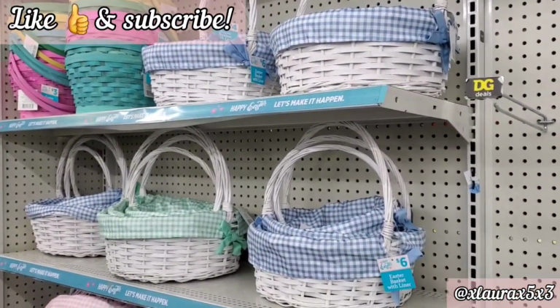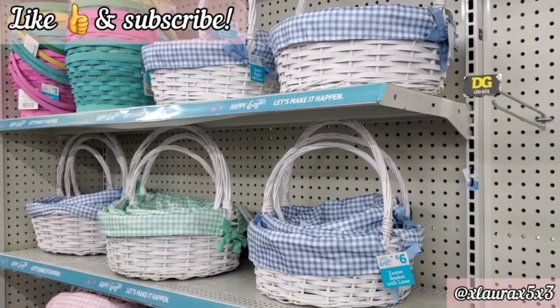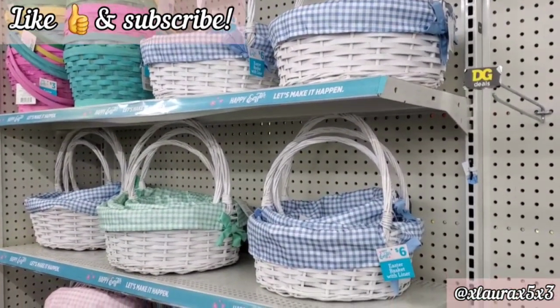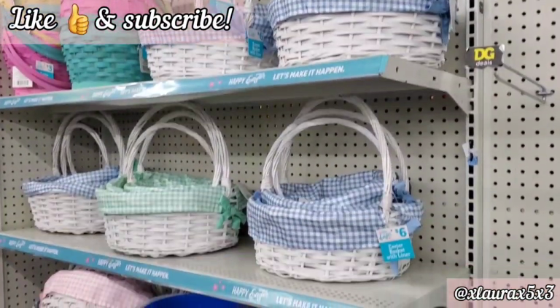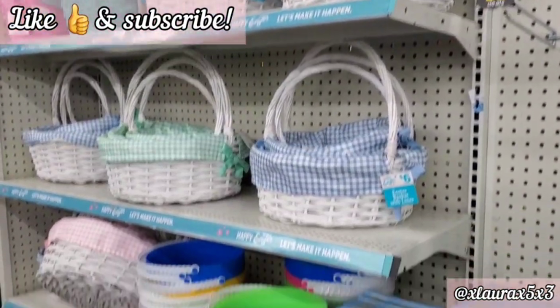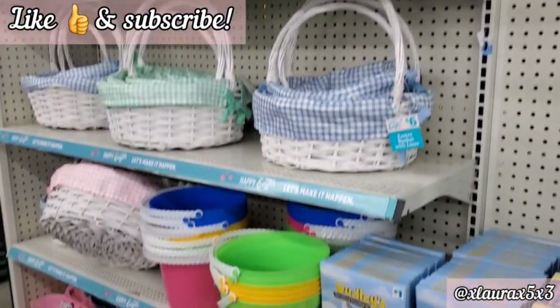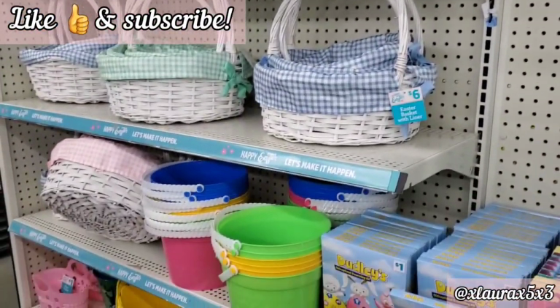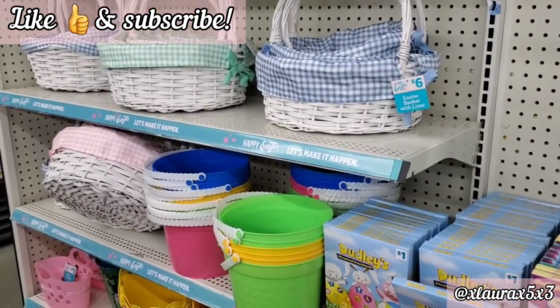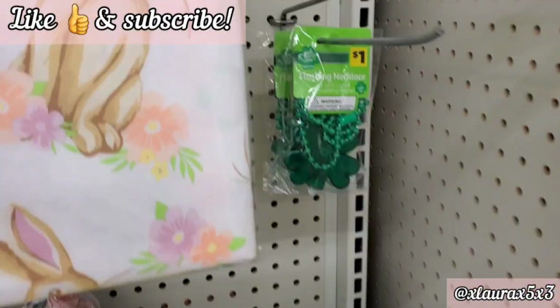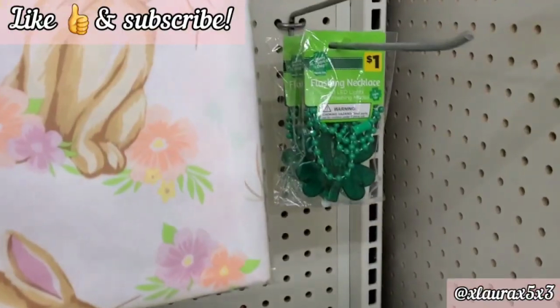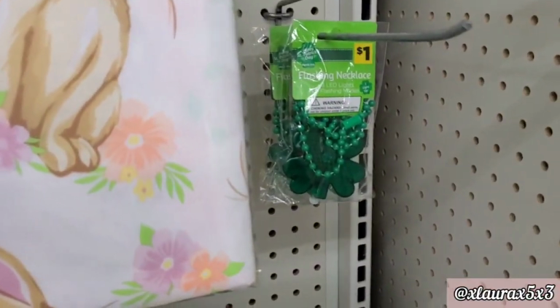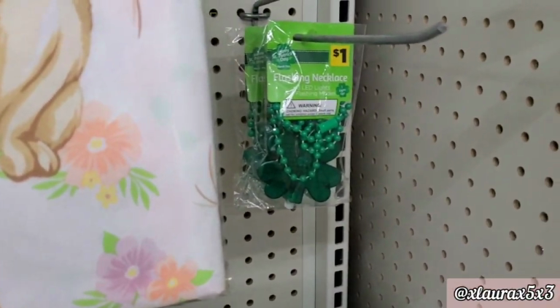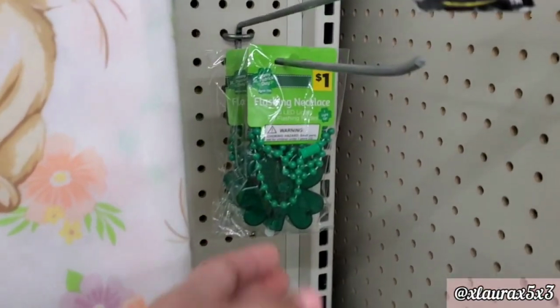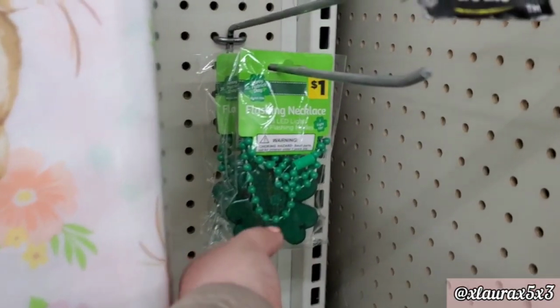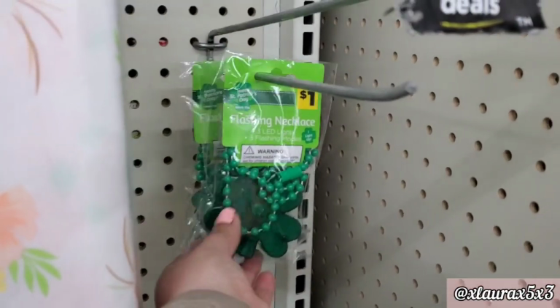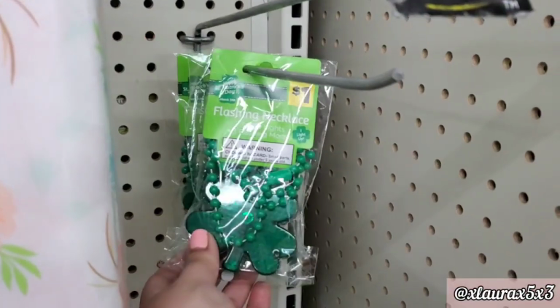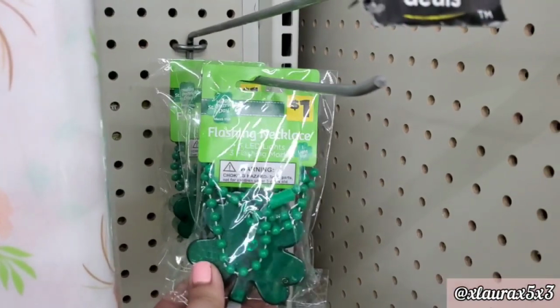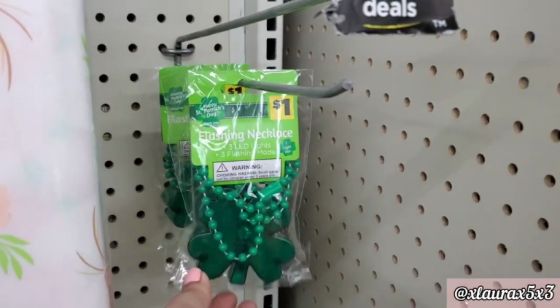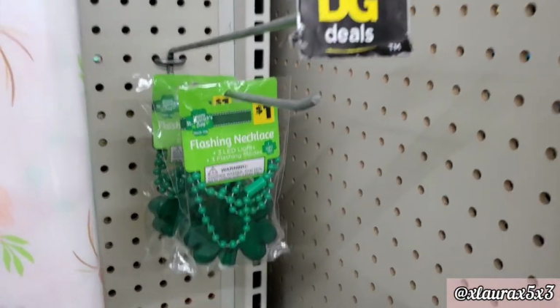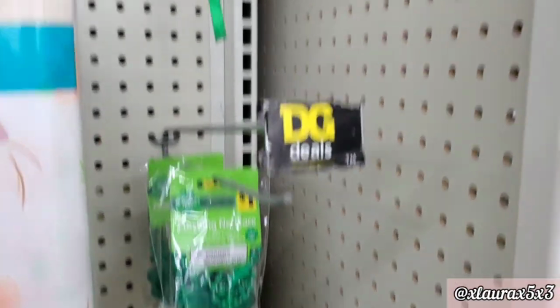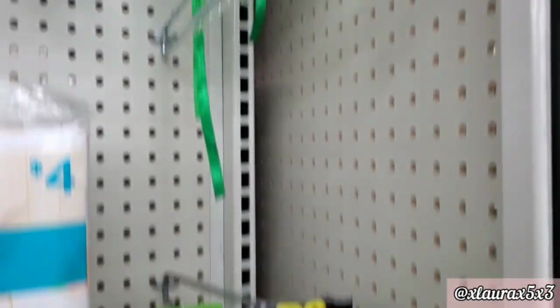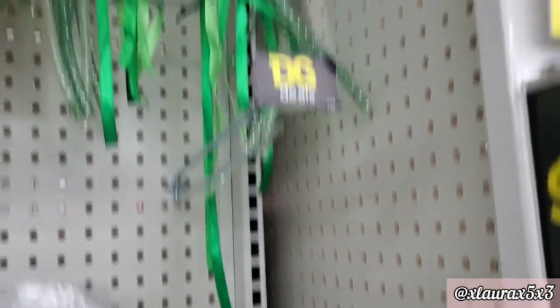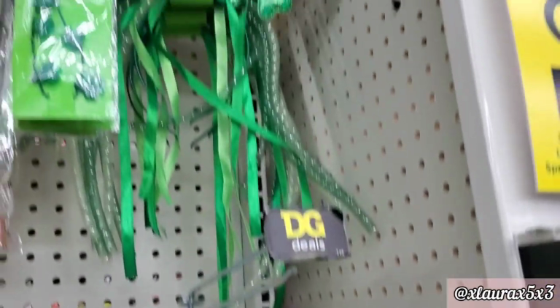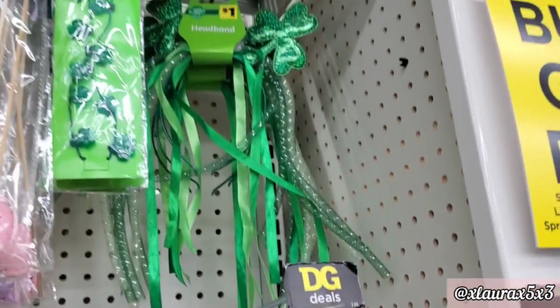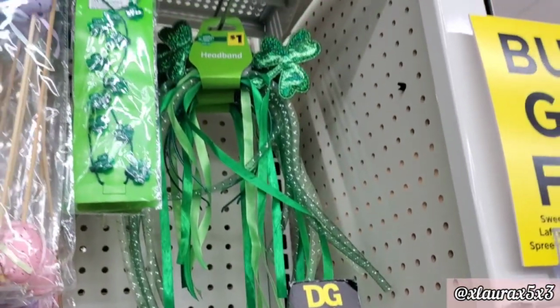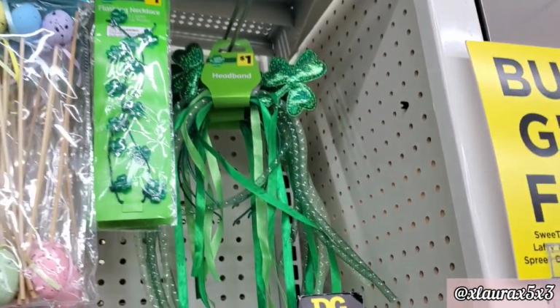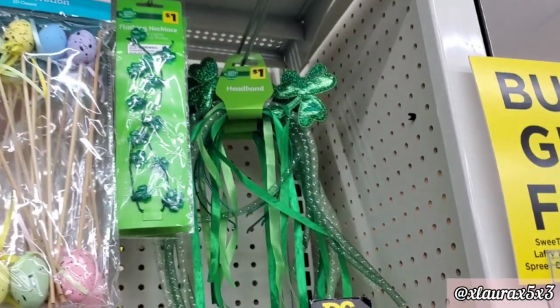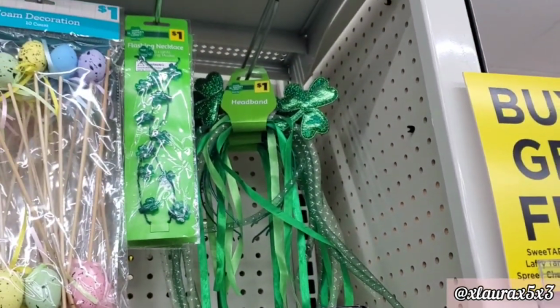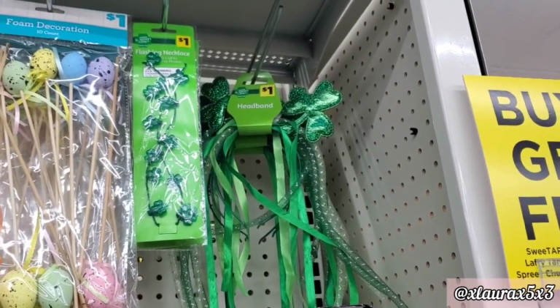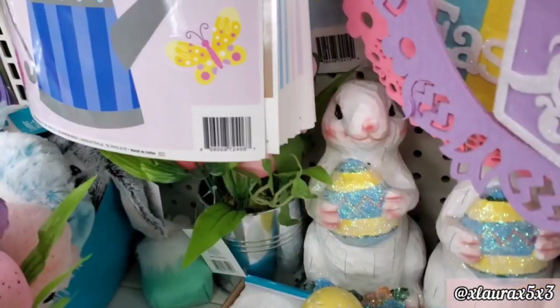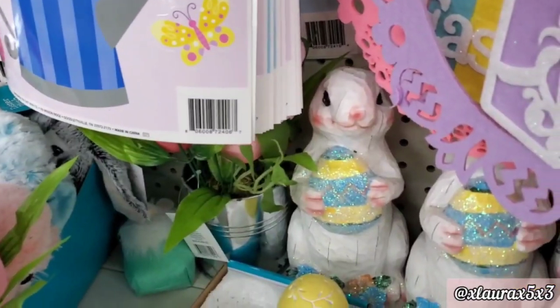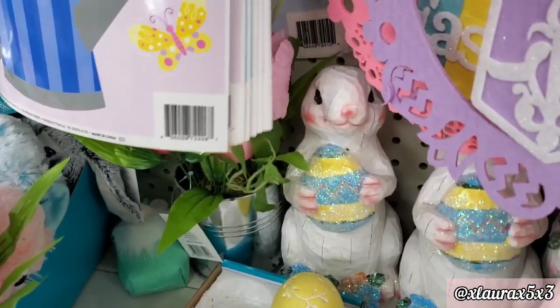I thought these would be nice for a gift basket. And speaking of gift baskets, they have these for $6. They have some necklaces for $1 and some headbands — those, of course, are for St. Patrick's Day.